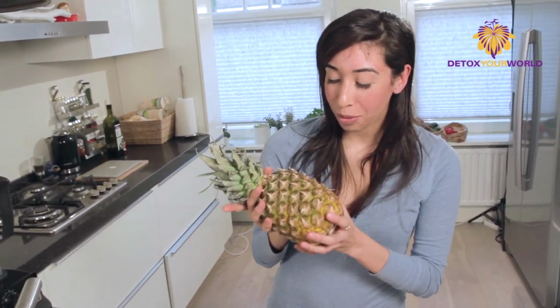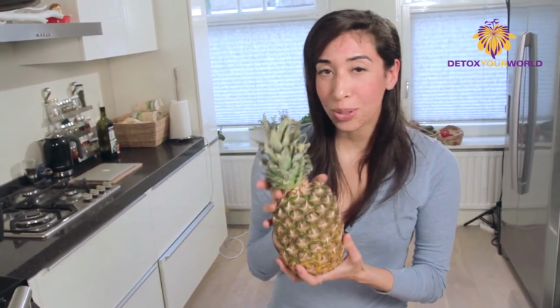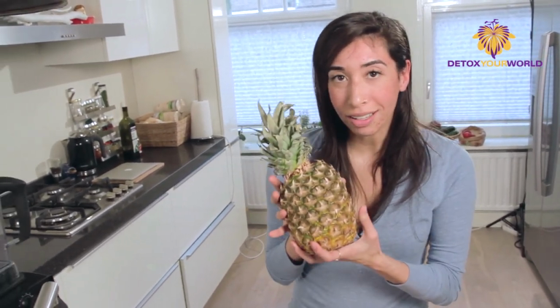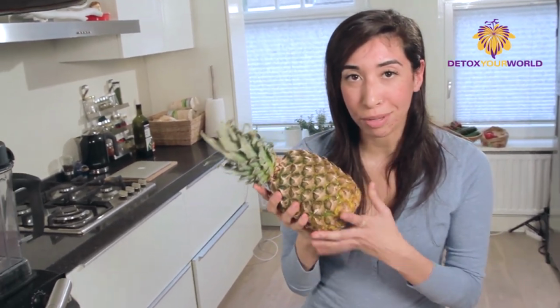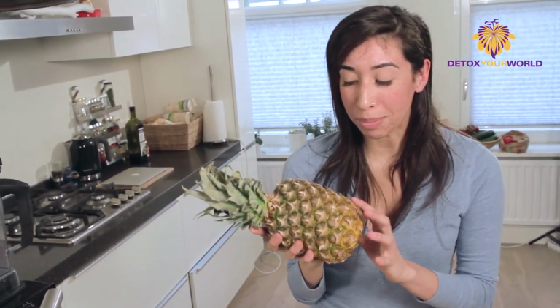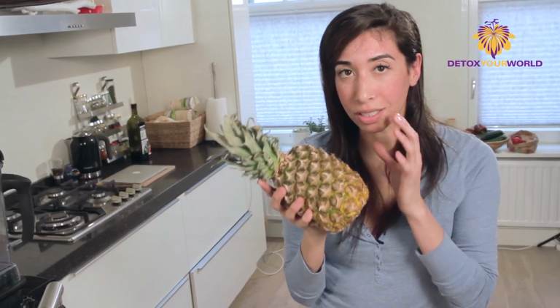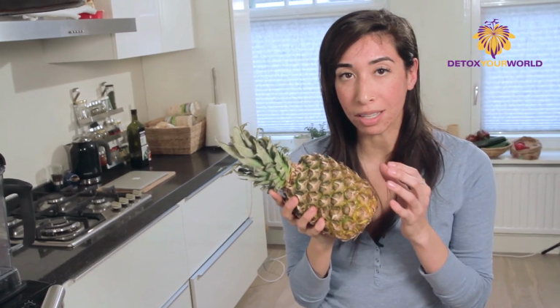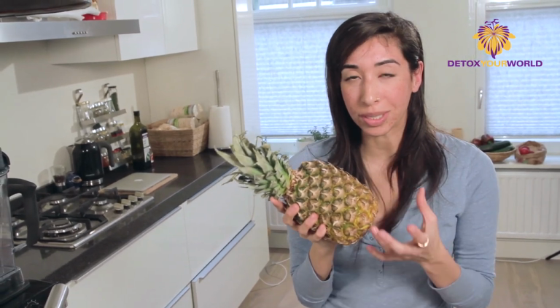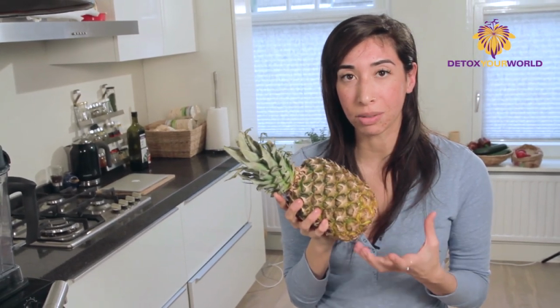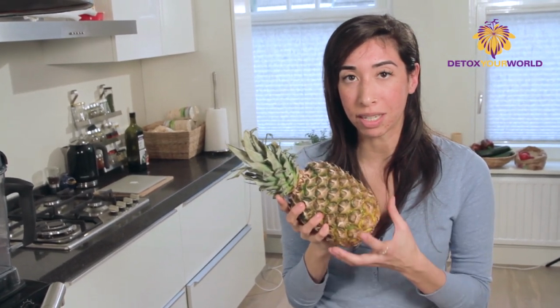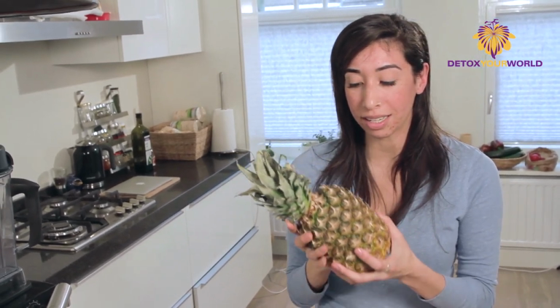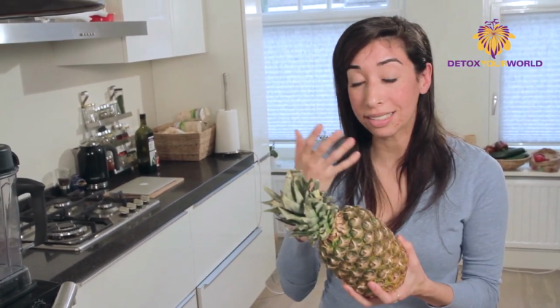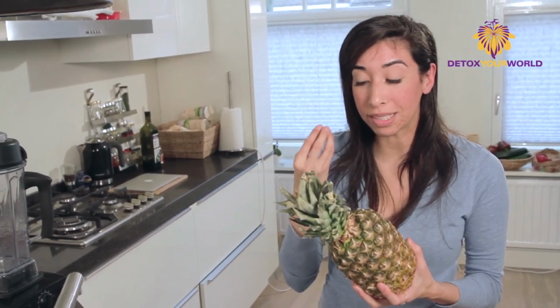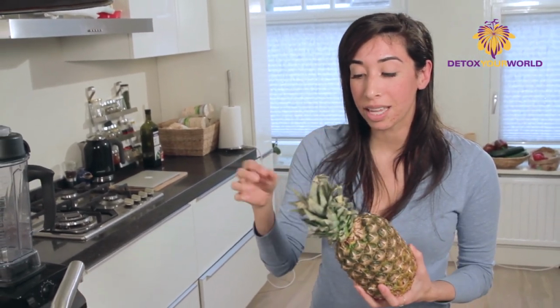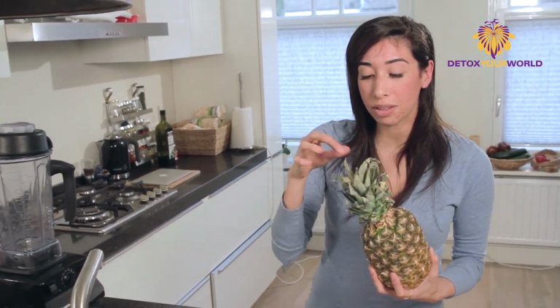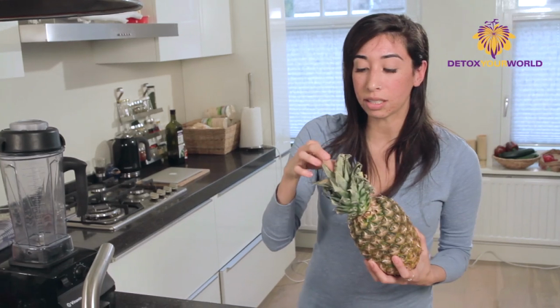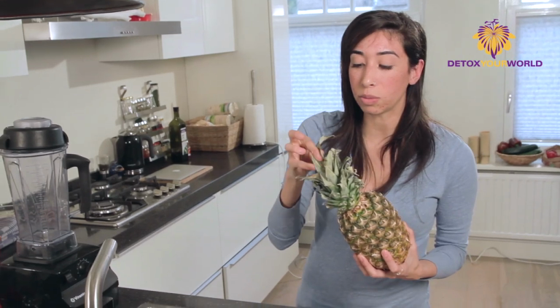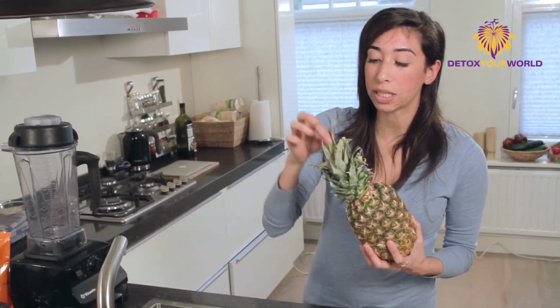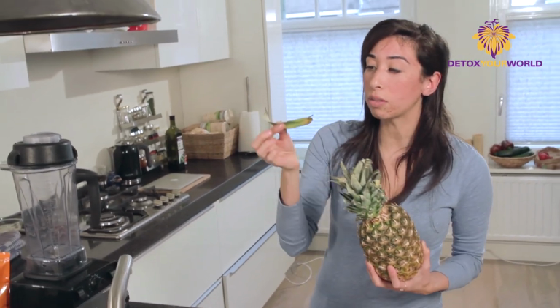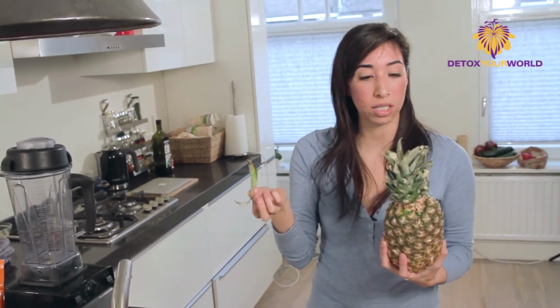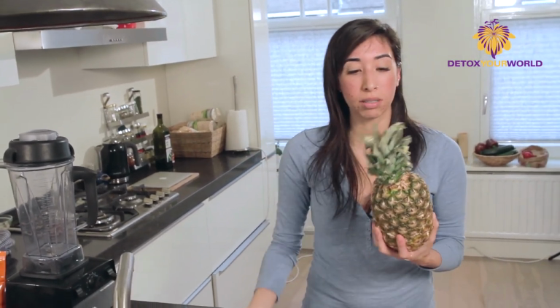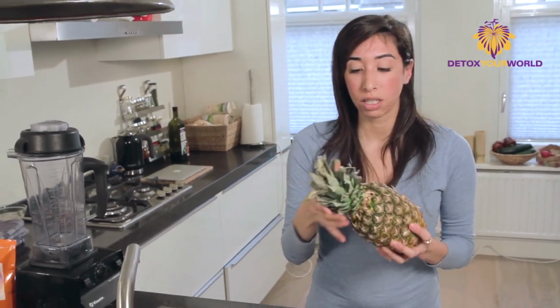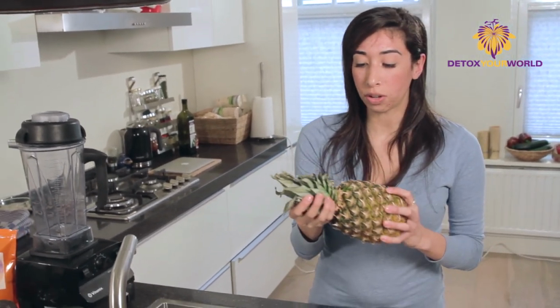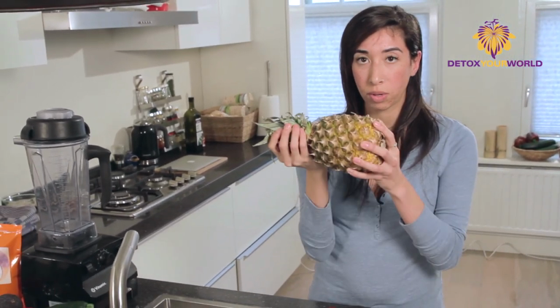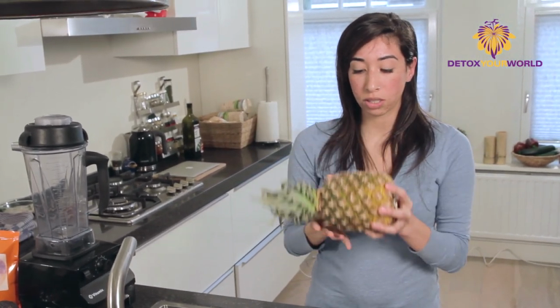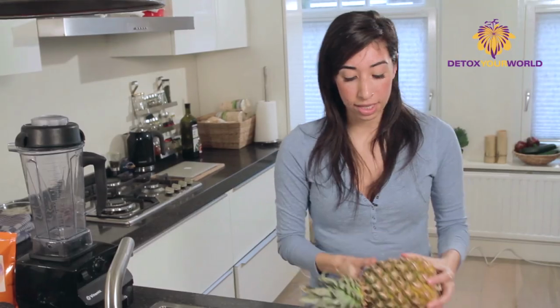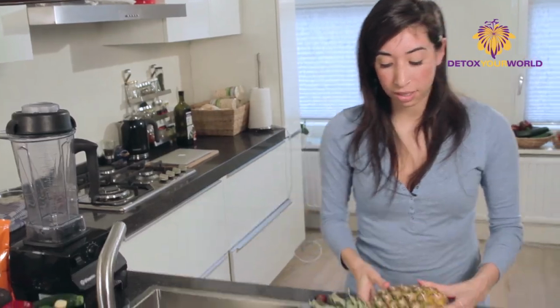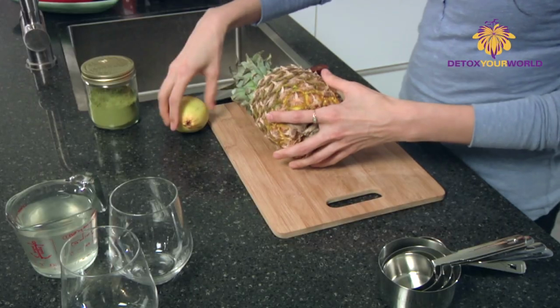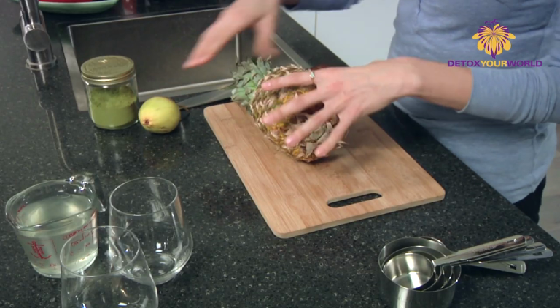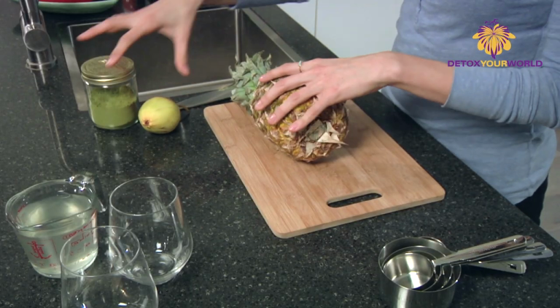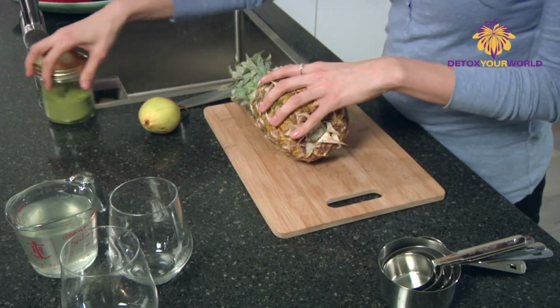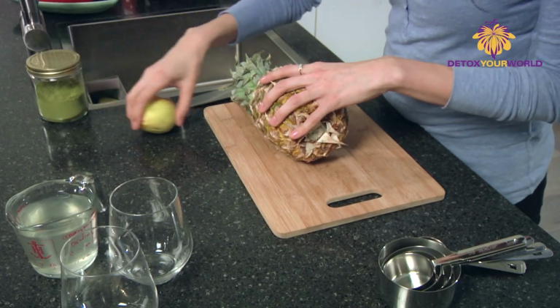The way that you can tell if a pineapple is ripe is give it a good smell and you'll know exactly what it tastes like by the smell. Another way is actually if you pull one of these leaves out and they actually come out. So we're going to start with this and I'm going to teach you how to cut a pineapple.